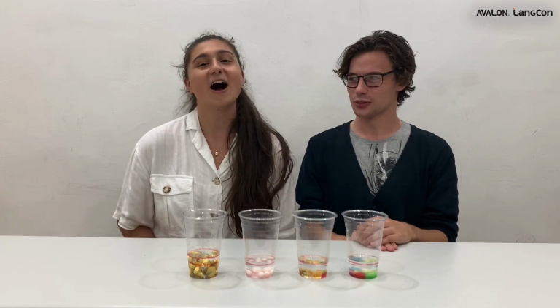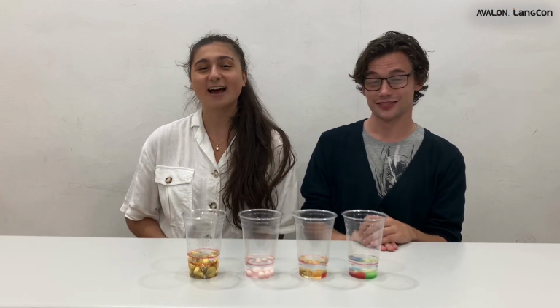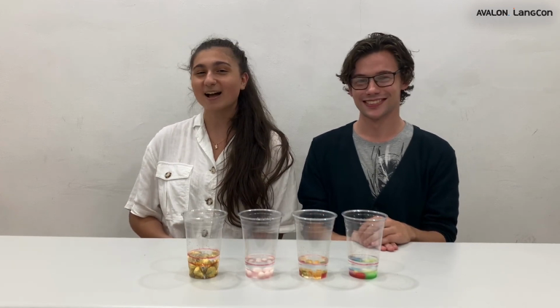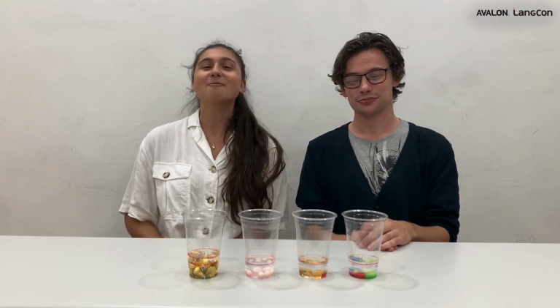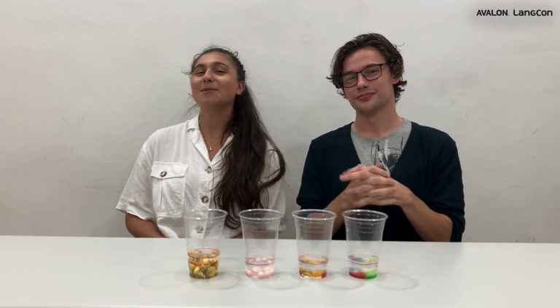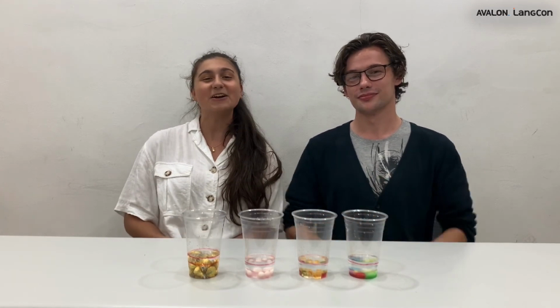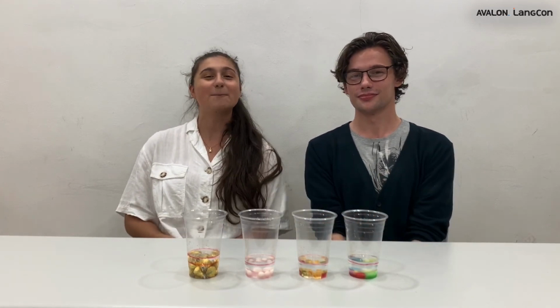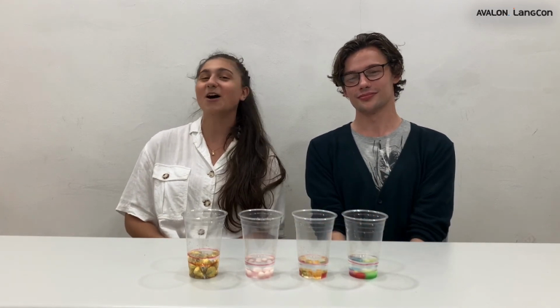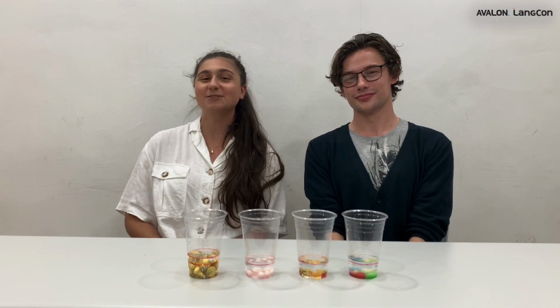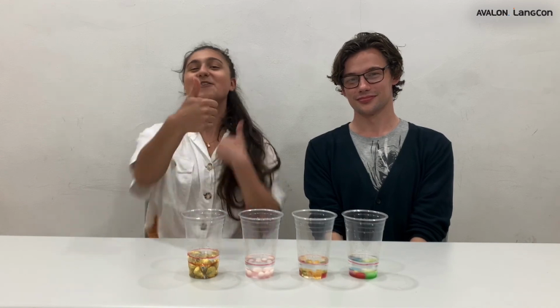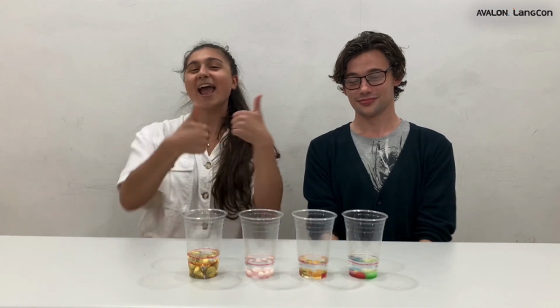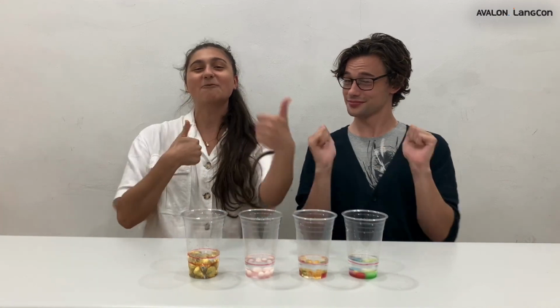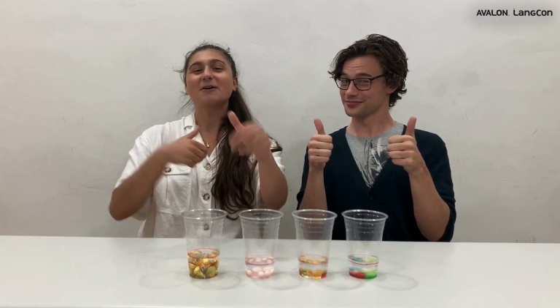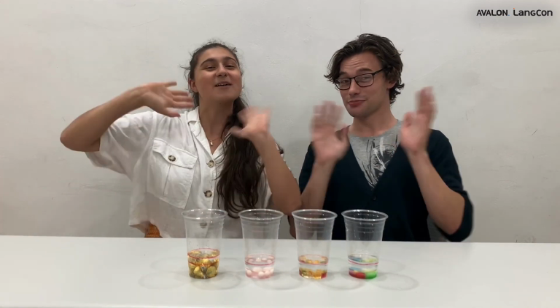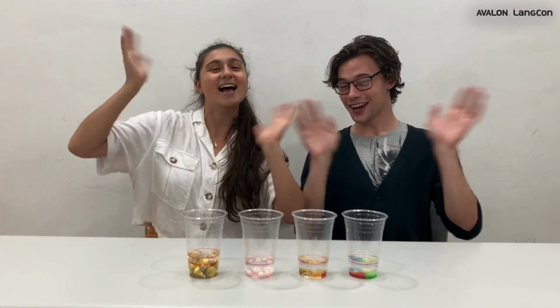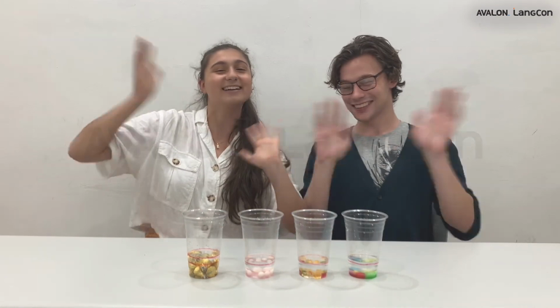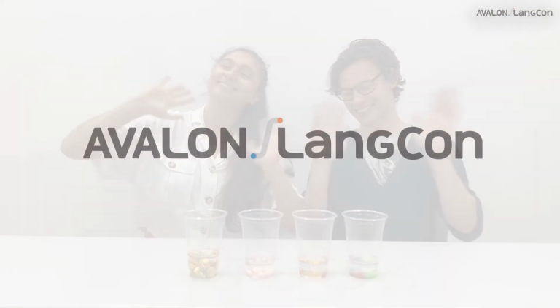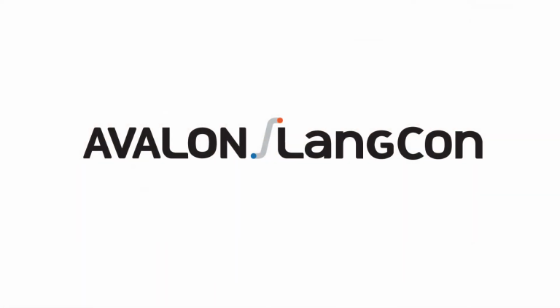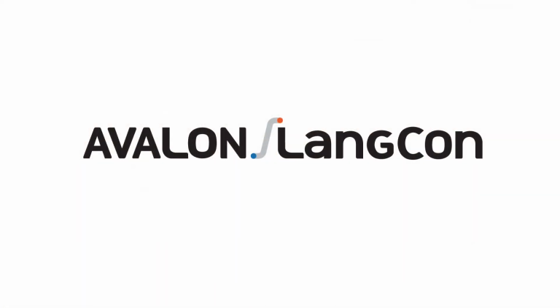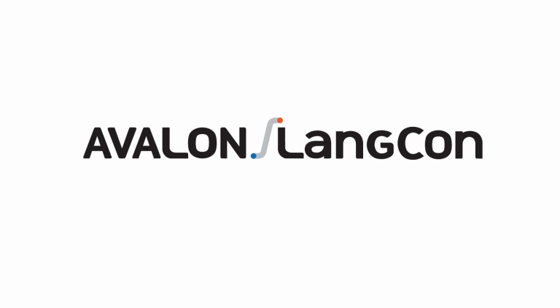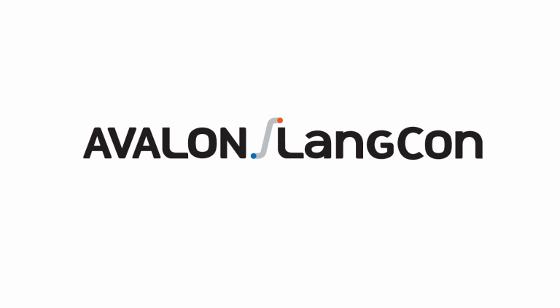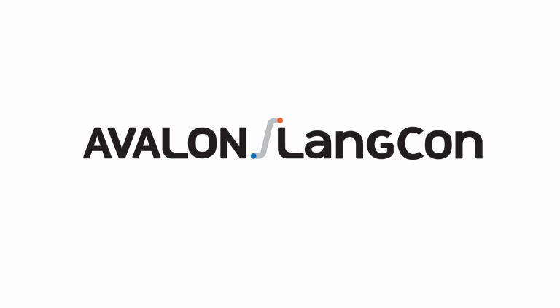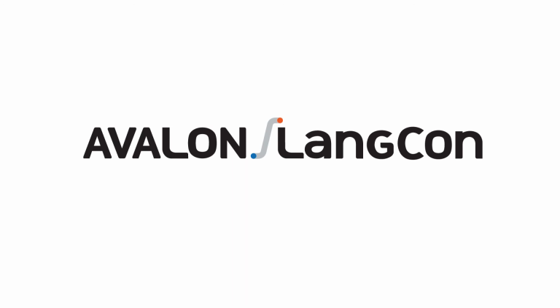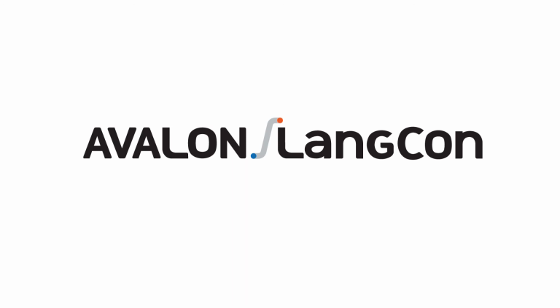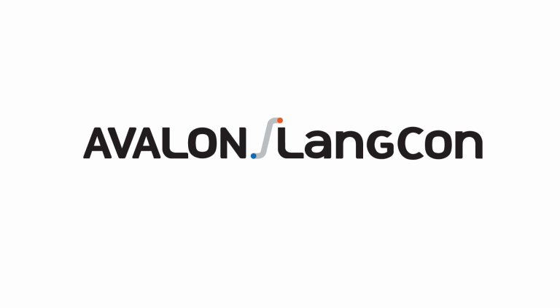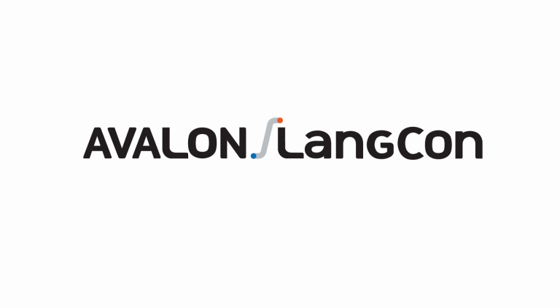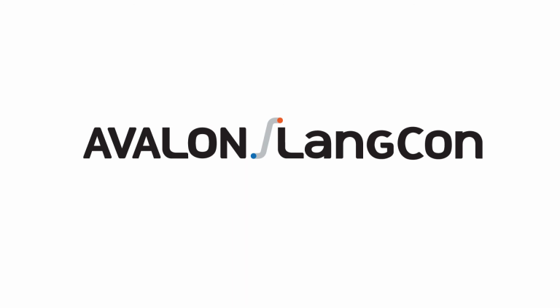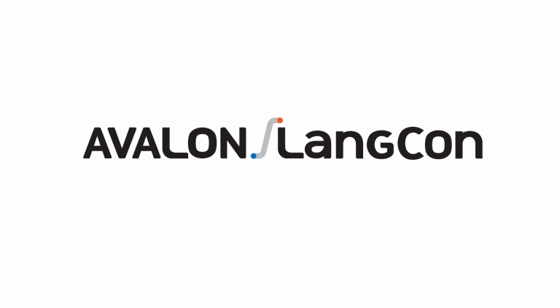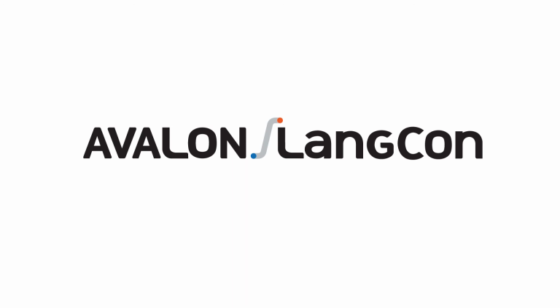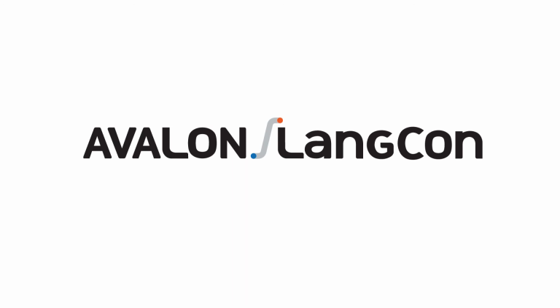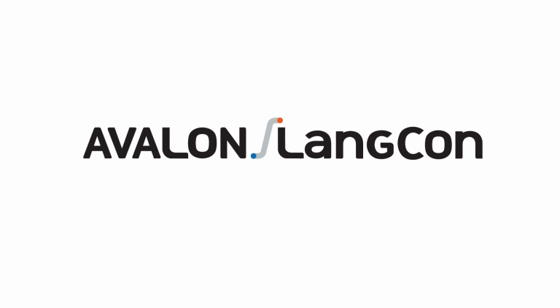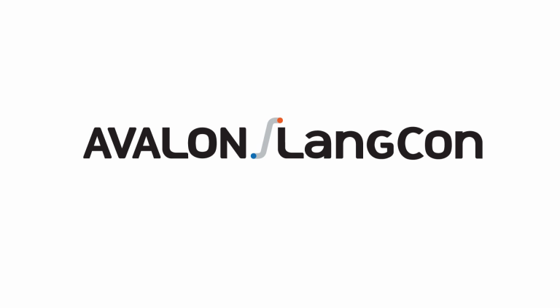Alright everyone, I'm happy you learned about volume today. Great work. Bye-bye! We'll see you next time.